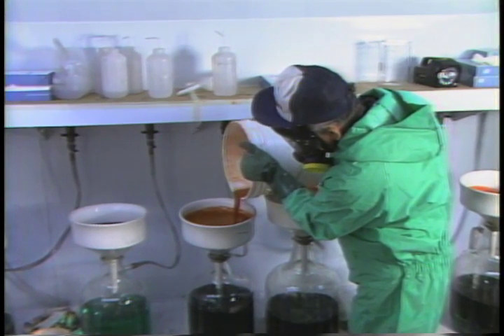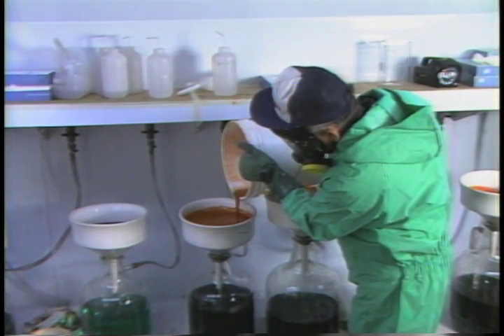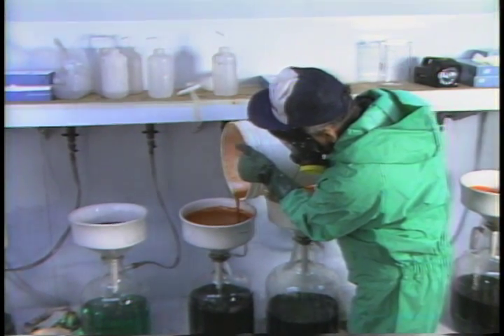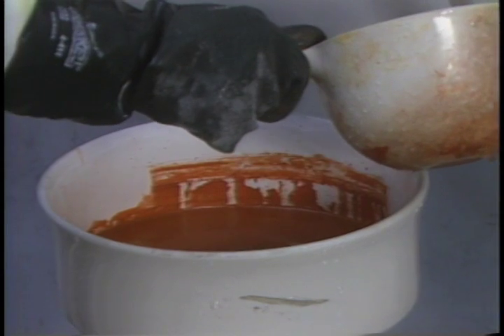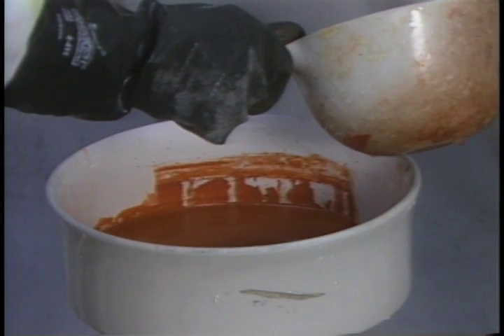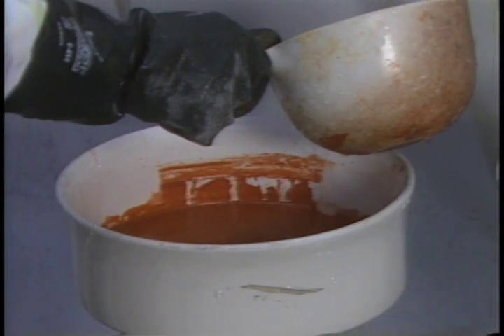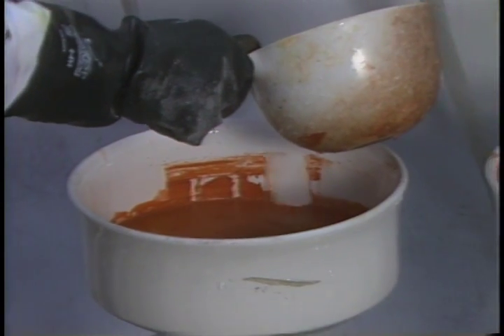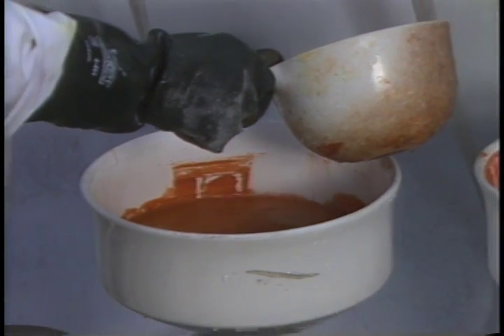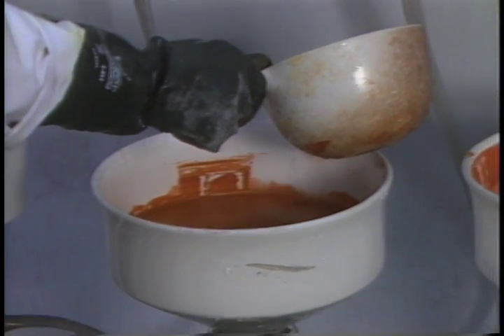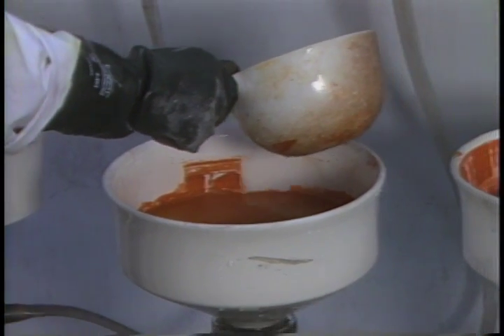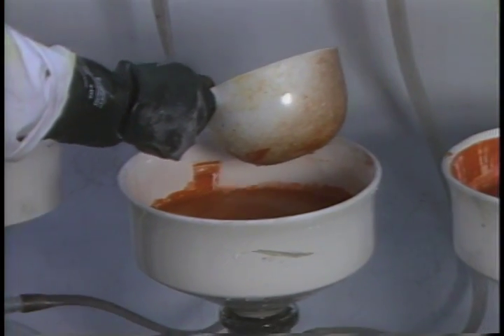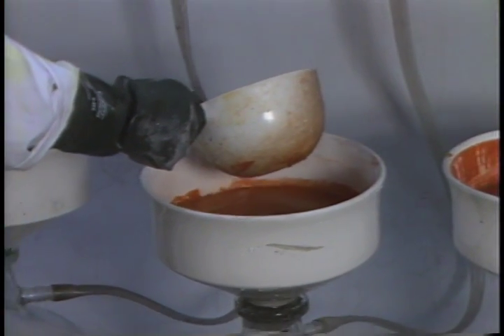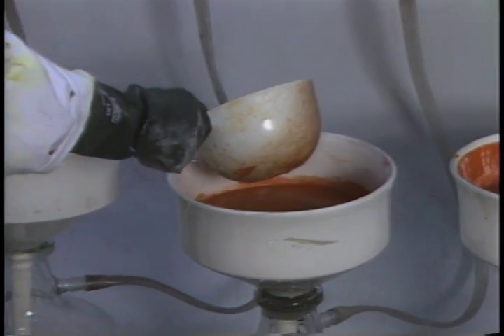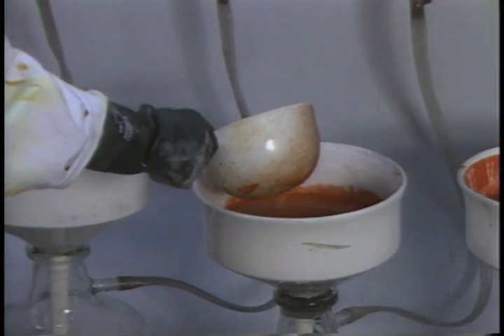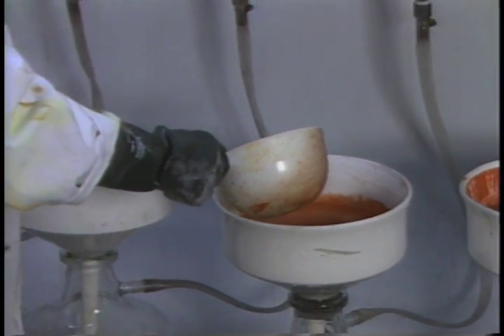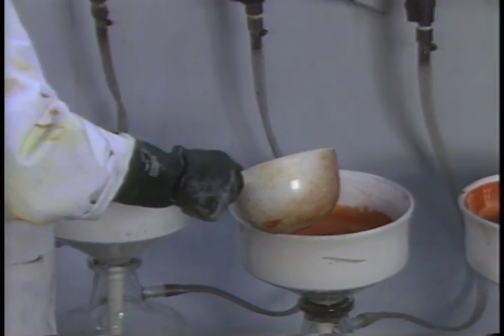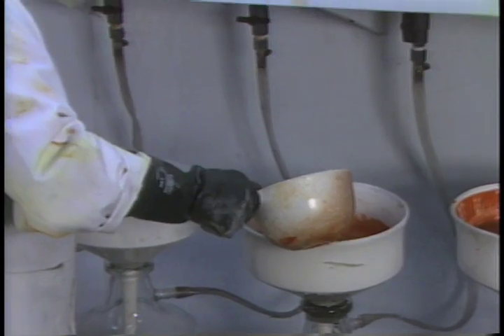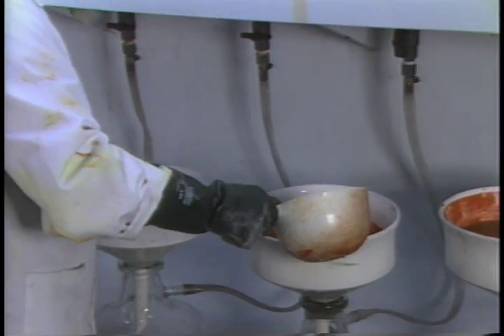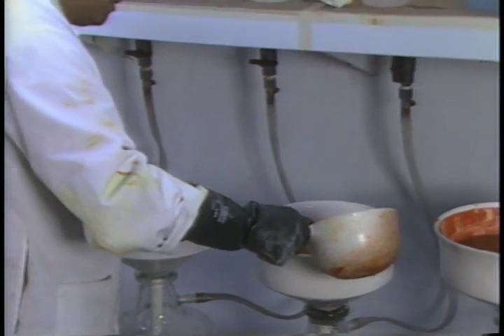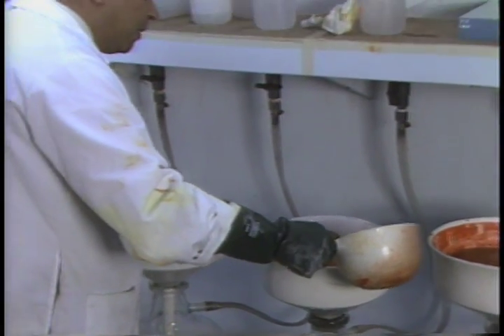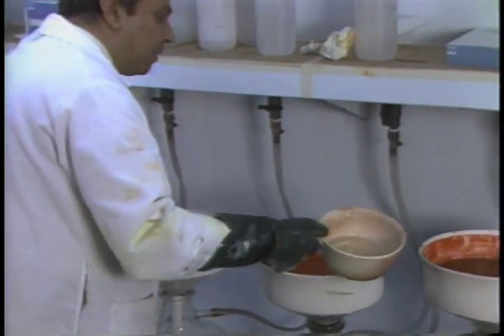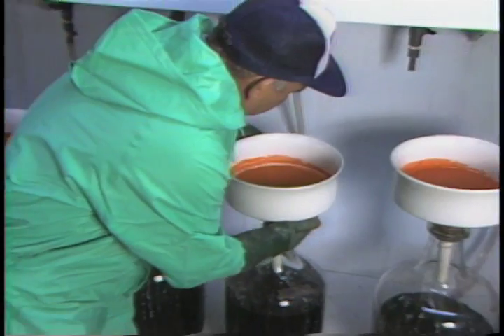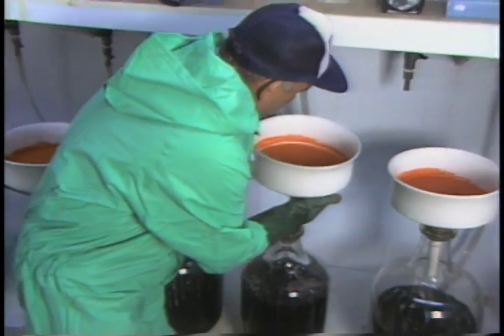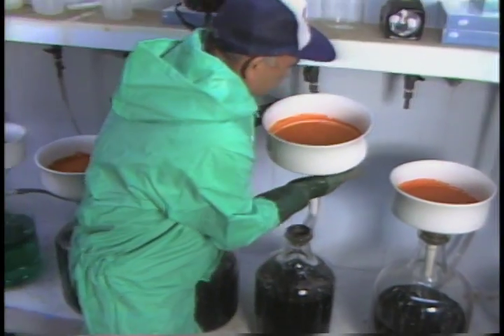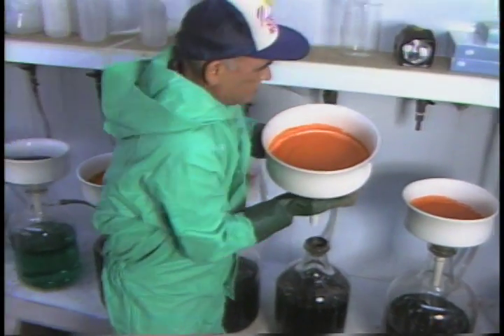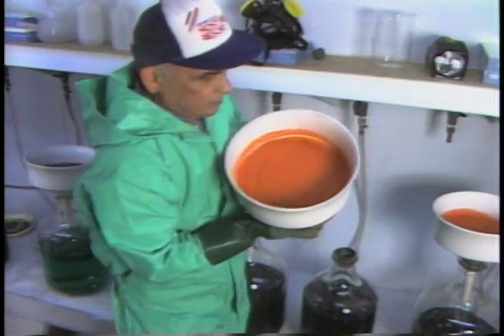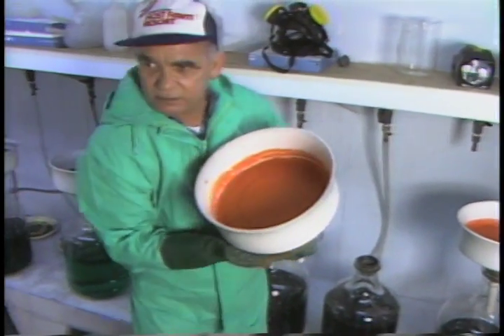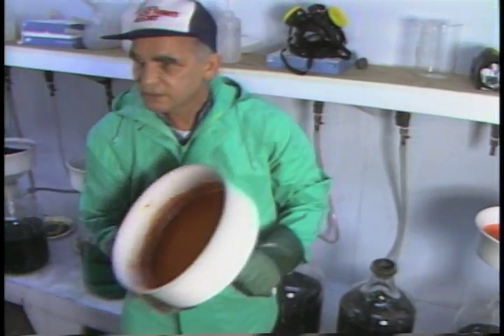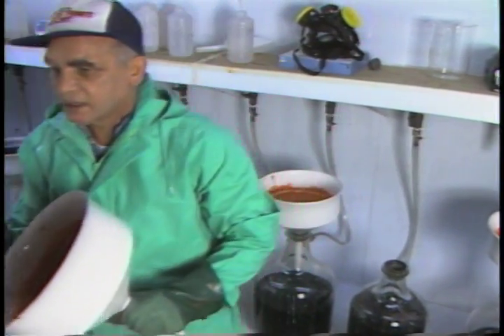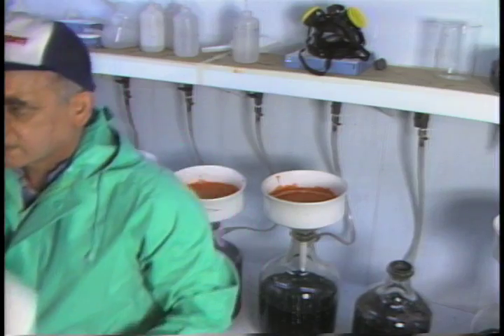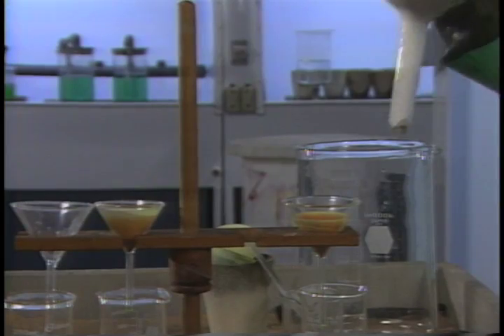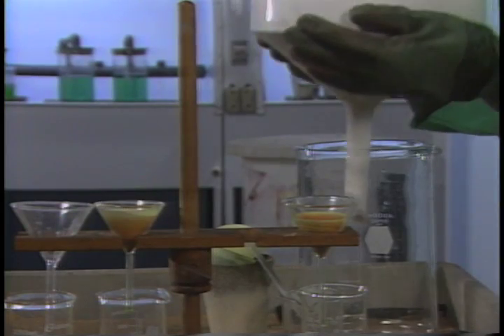Once the gold has been recovered, the solution undergoes further chemical steps to separate out the remaining precious metals contained. Here, platinum-palladium oxide is filtered and washed prior to further separation.